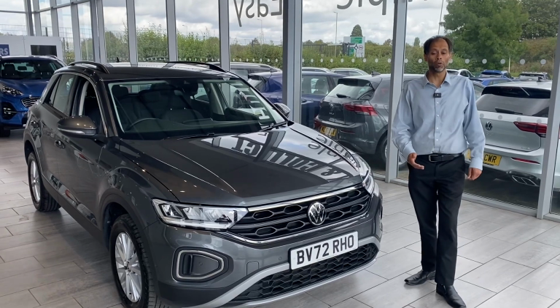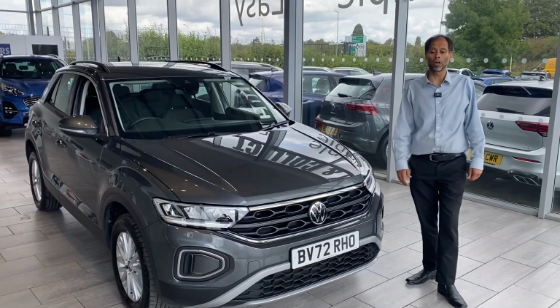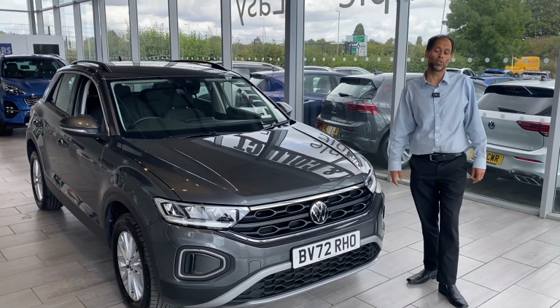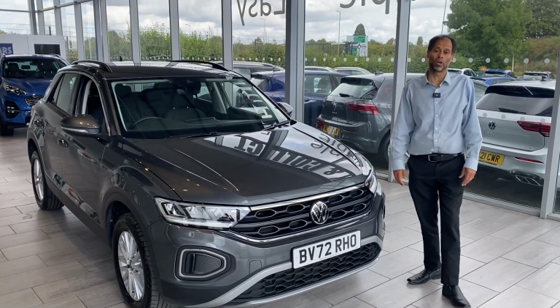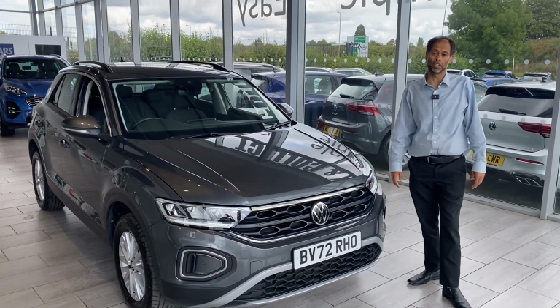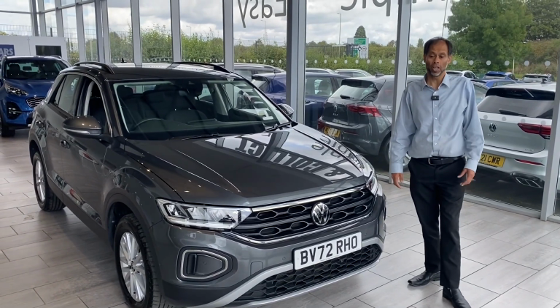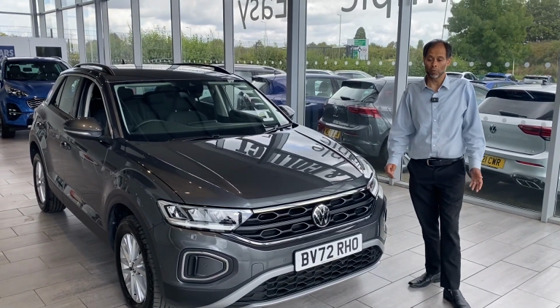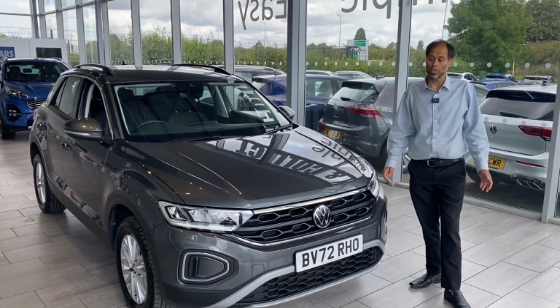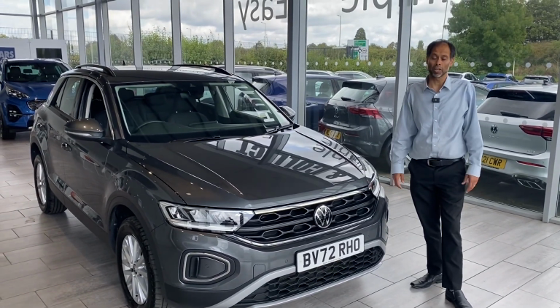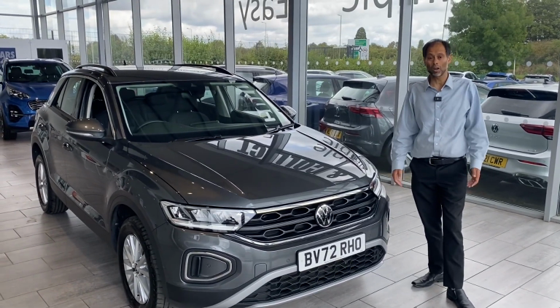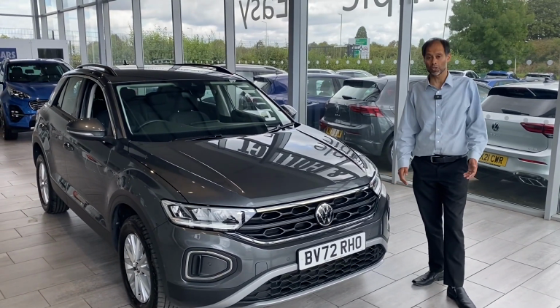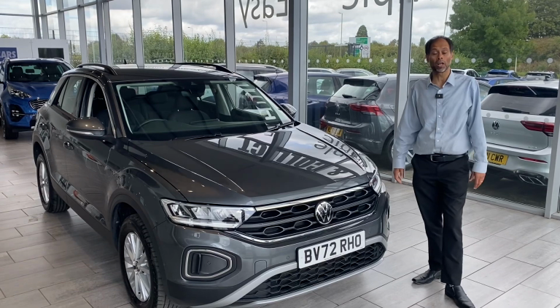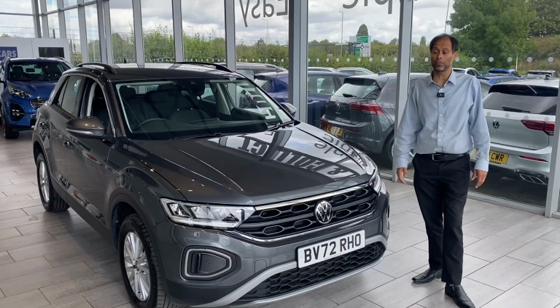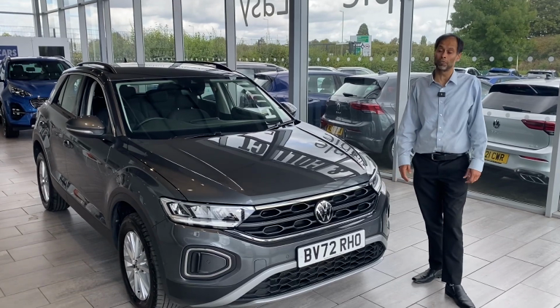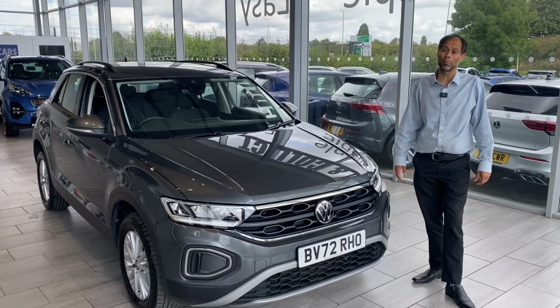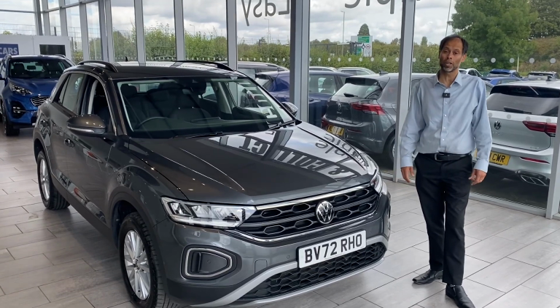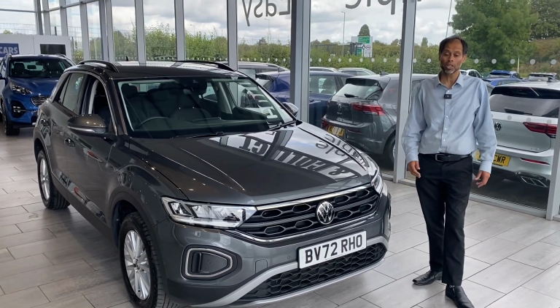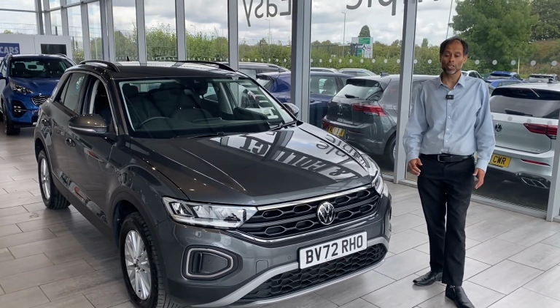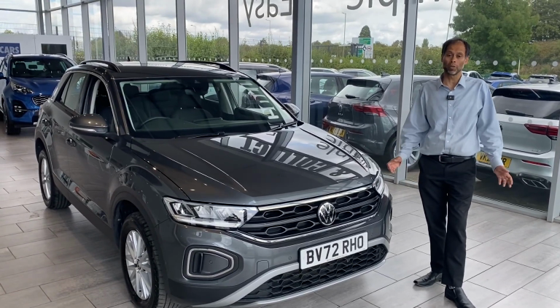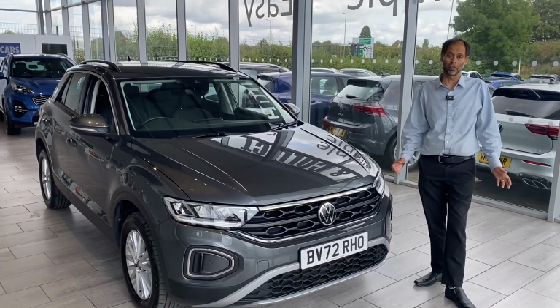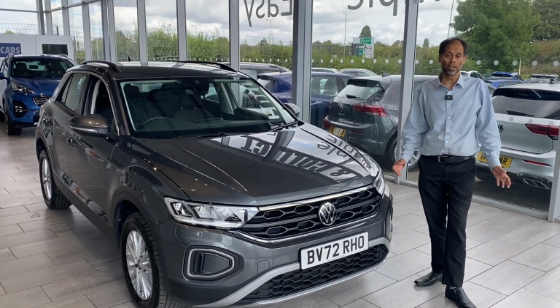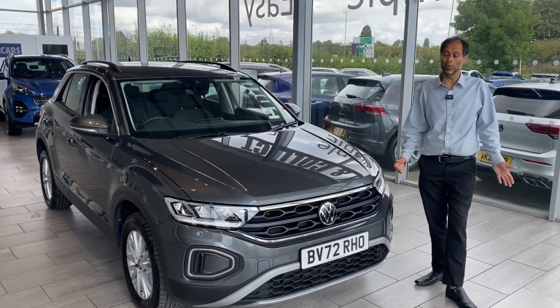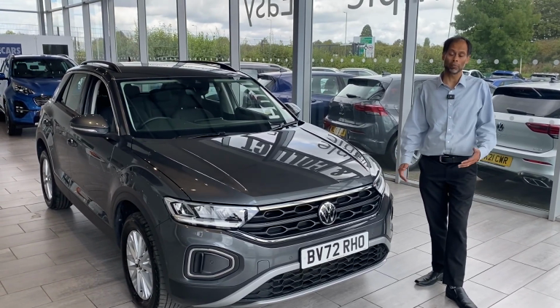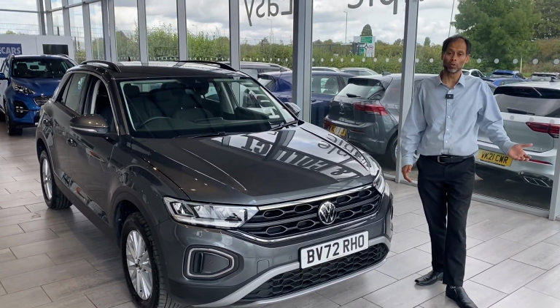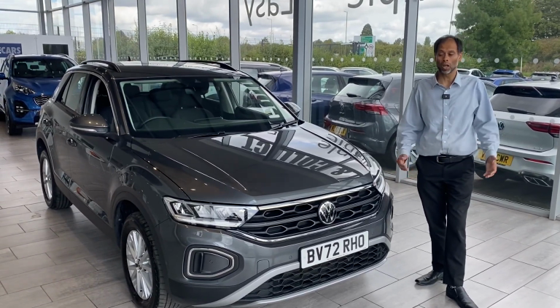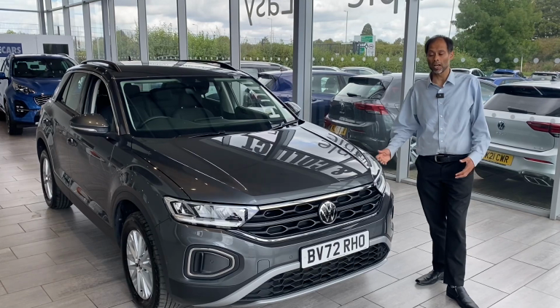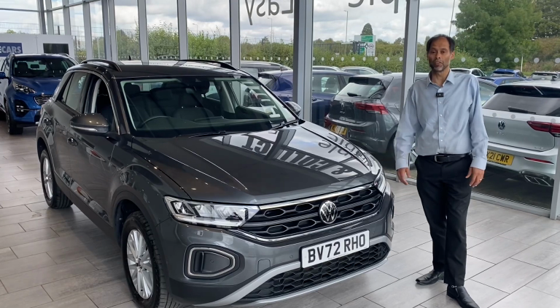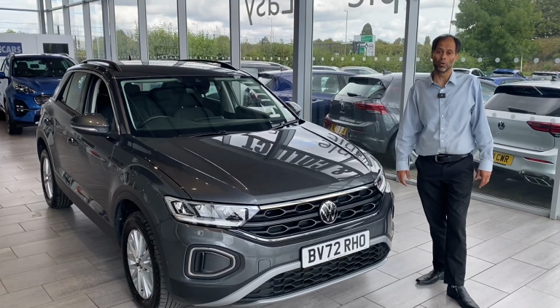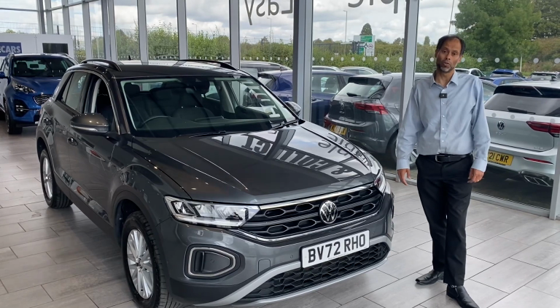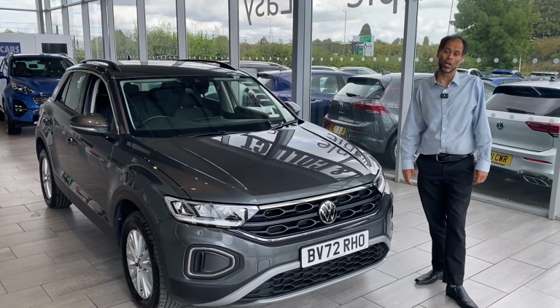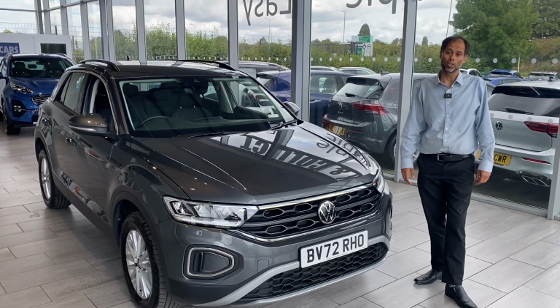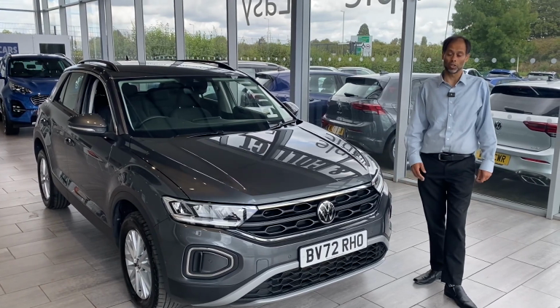All we require is your driving licence. If you want us to deliver the car we could do that — if you're in a 50-mile radius it's completely free. We'll pick up your old car and deliver your new car to you.